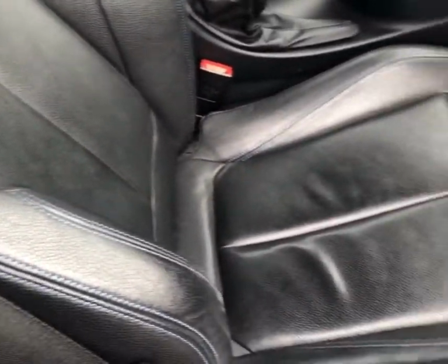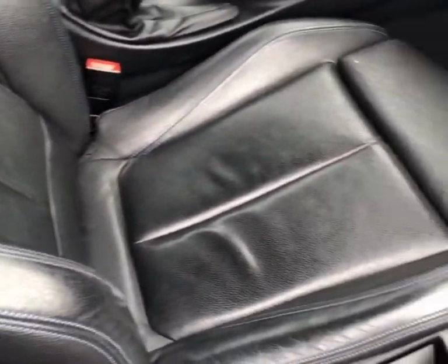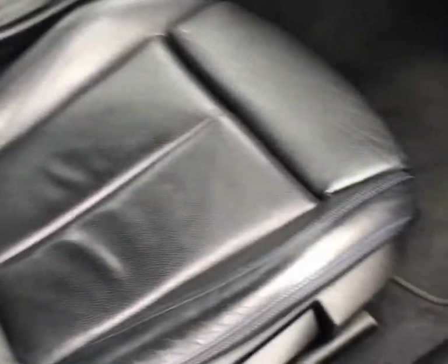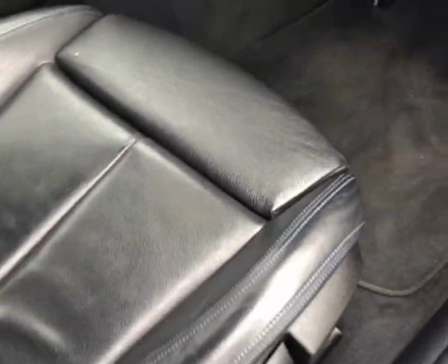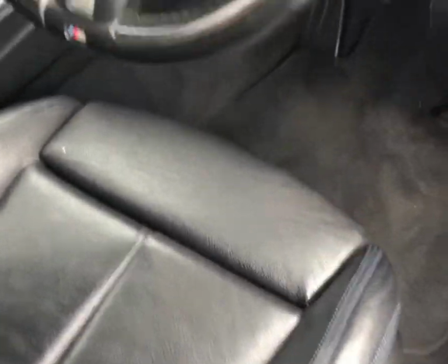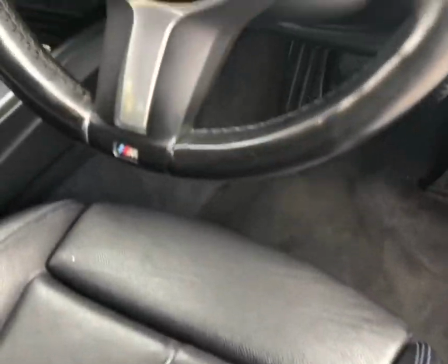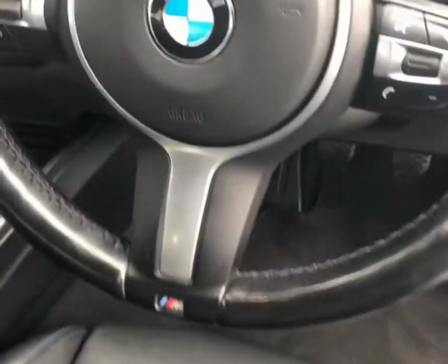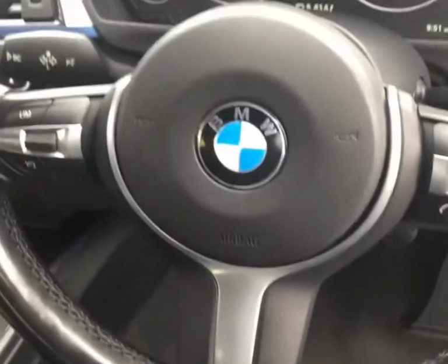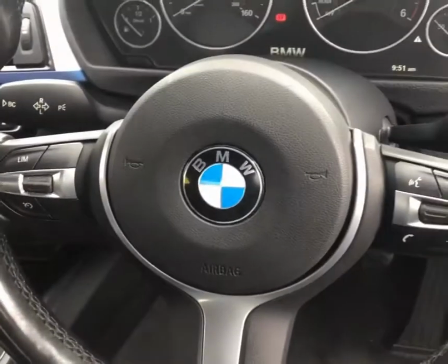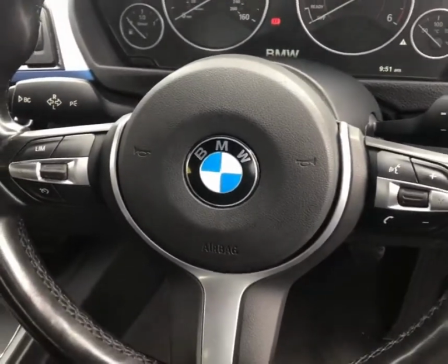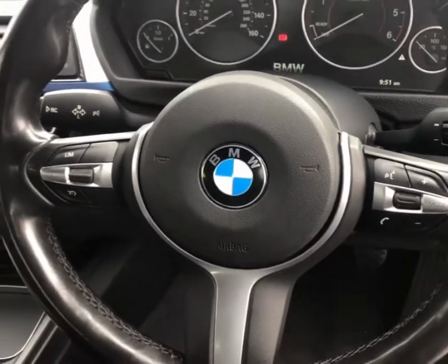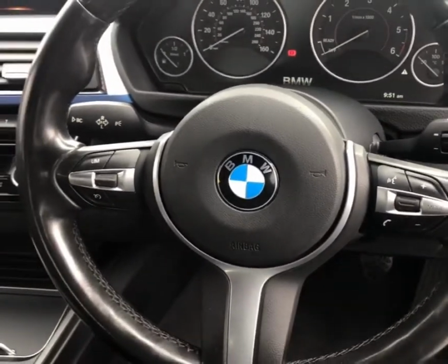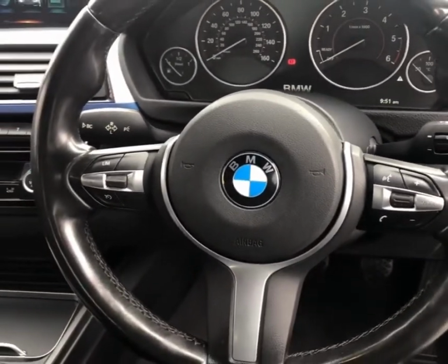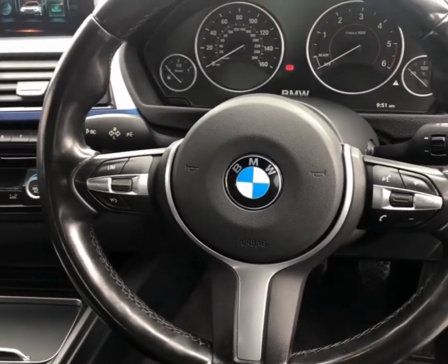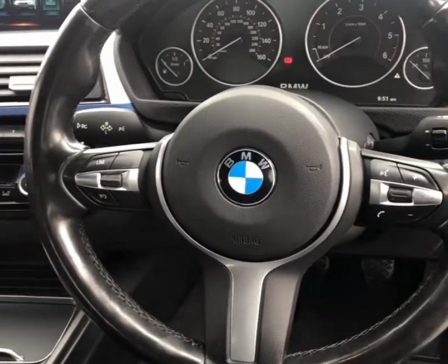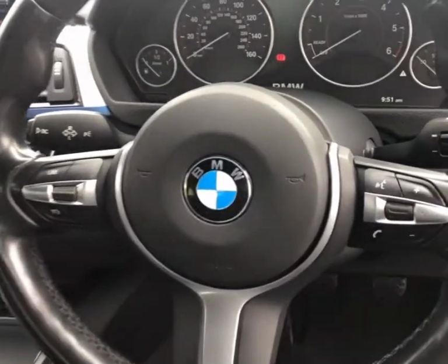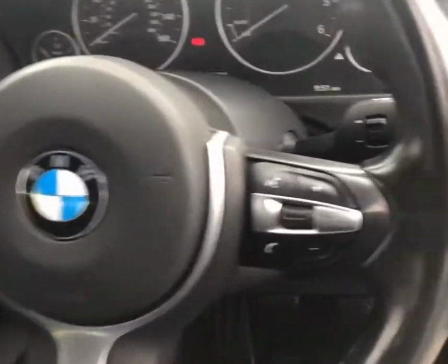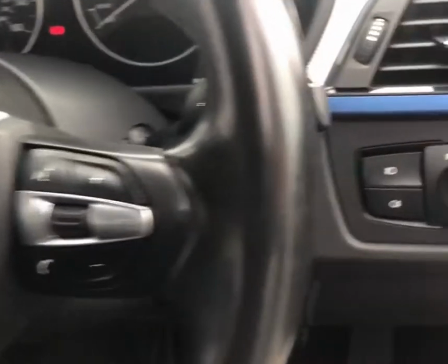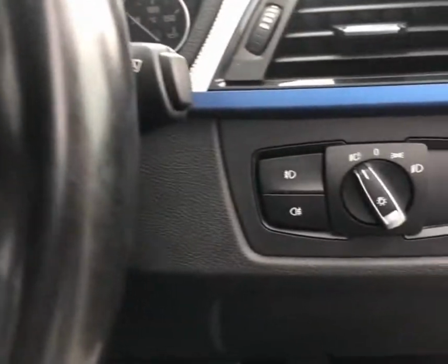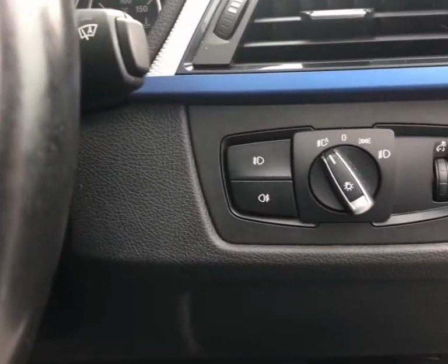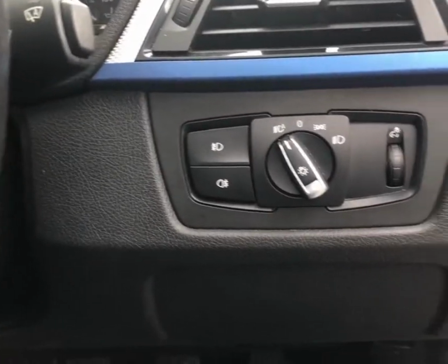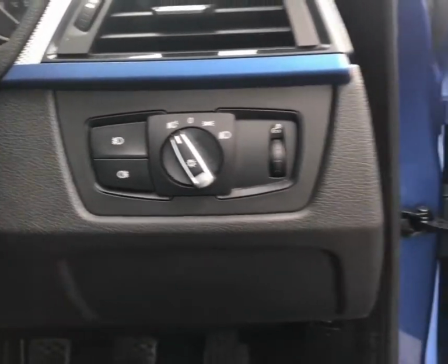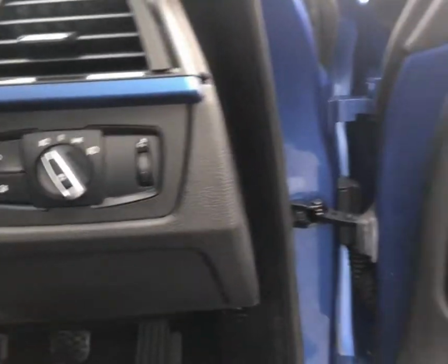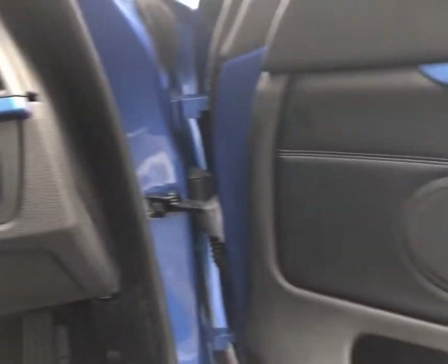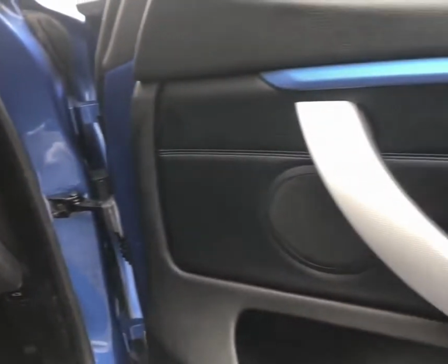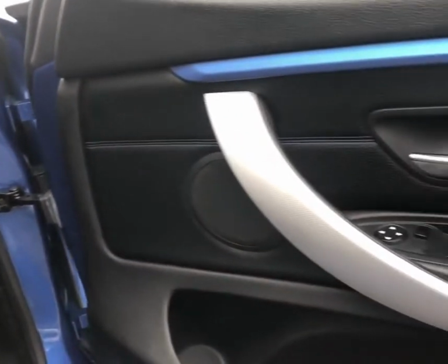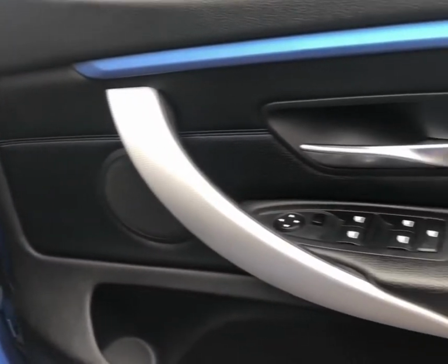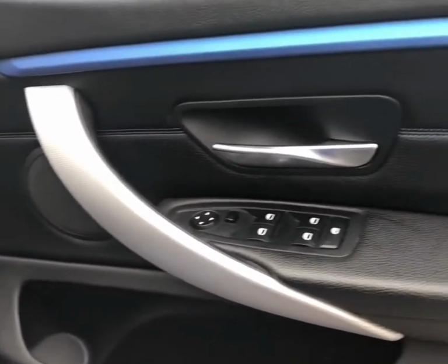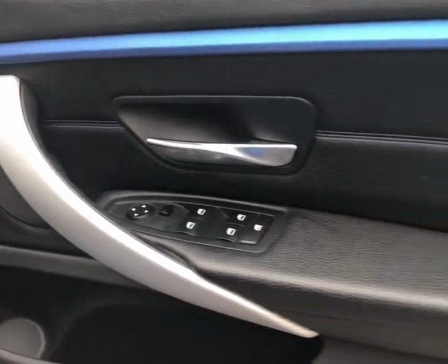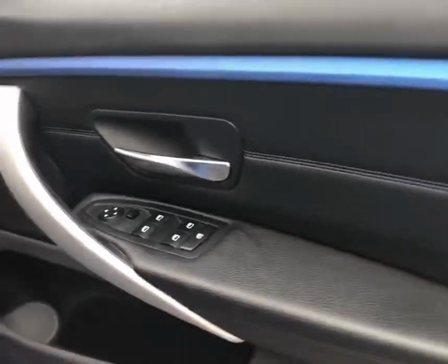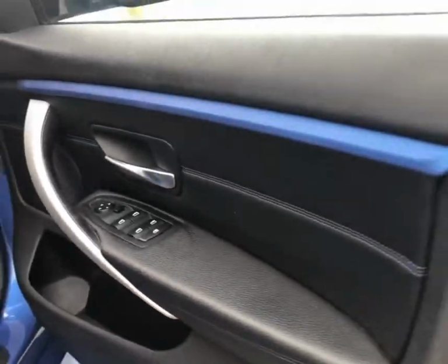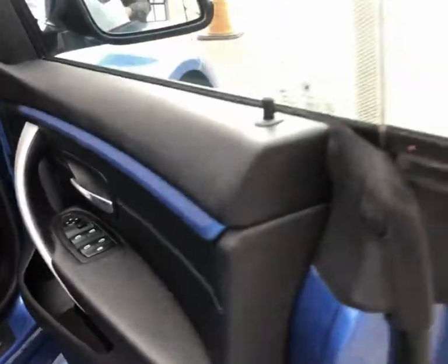It's also got a leather-wrapped M Sport steering wheel with fingertip controls, including volume controls and speed limiter. All four windows are electric and the mirrors are electronically adjustable.